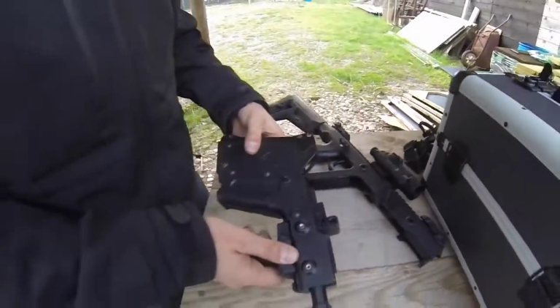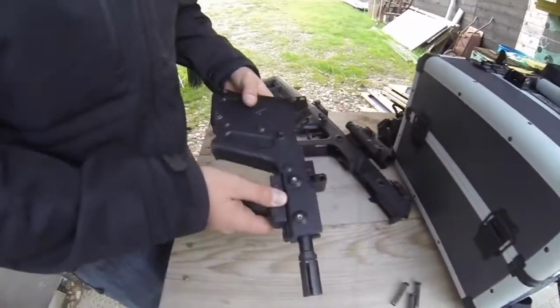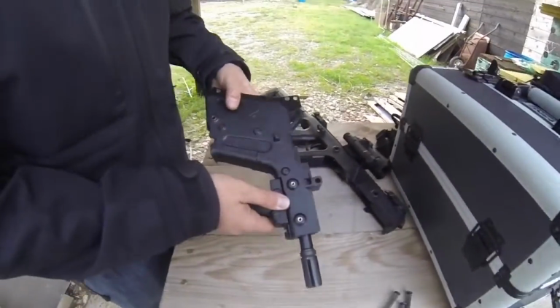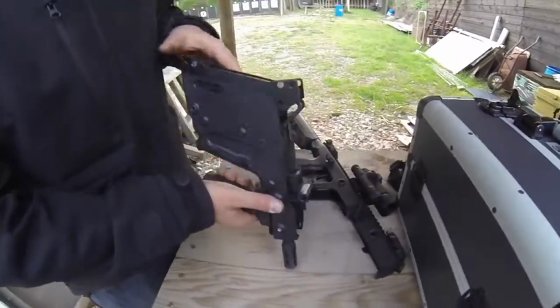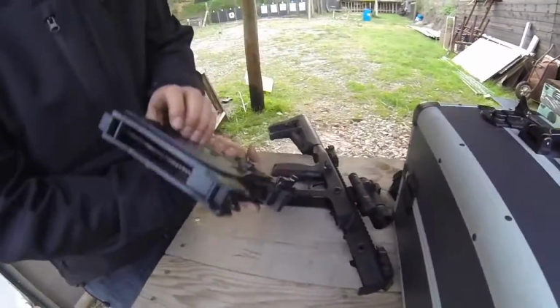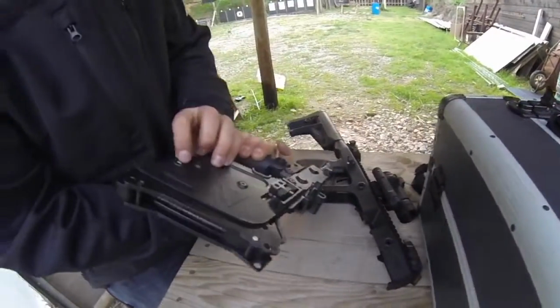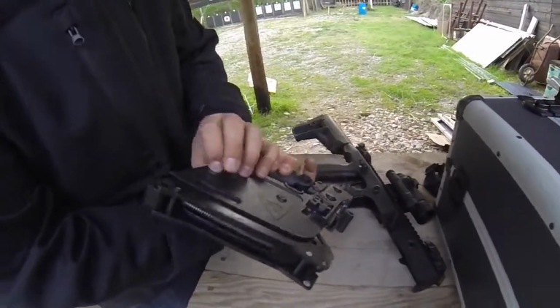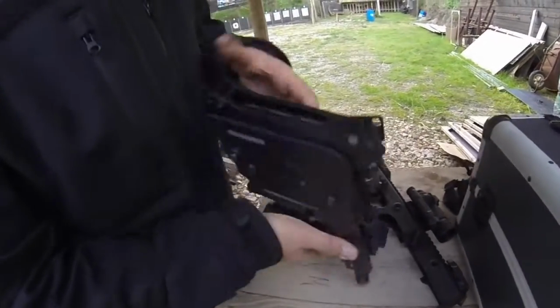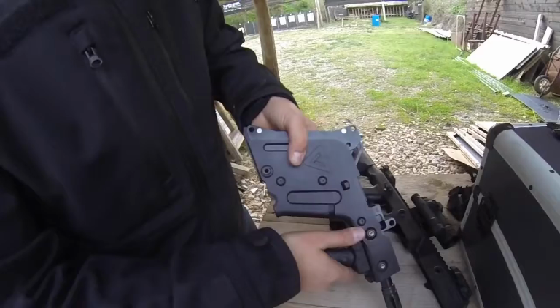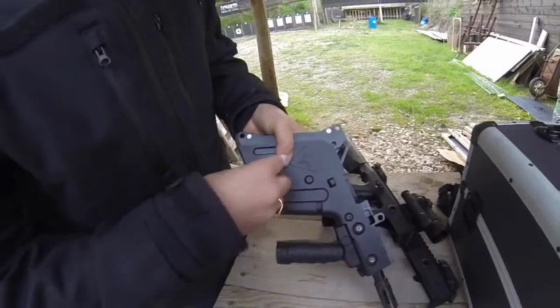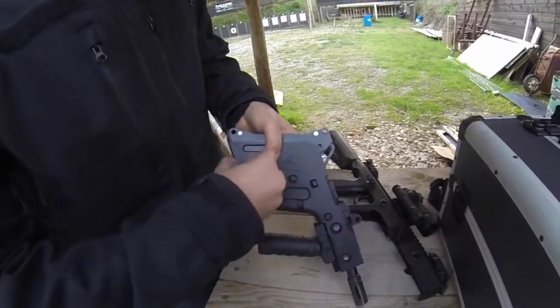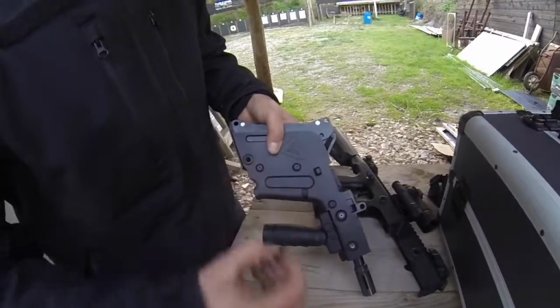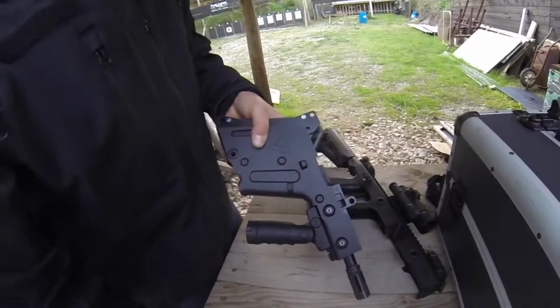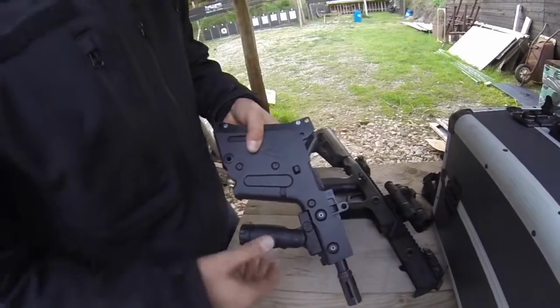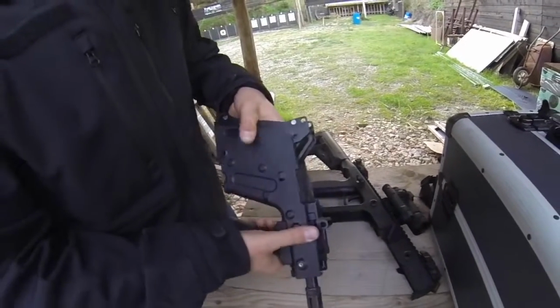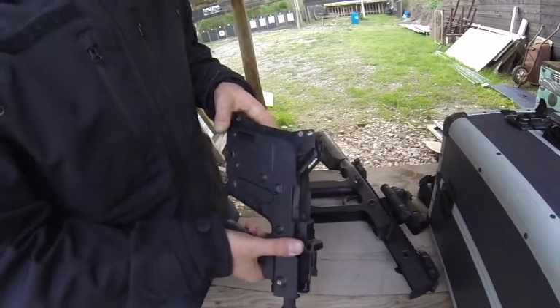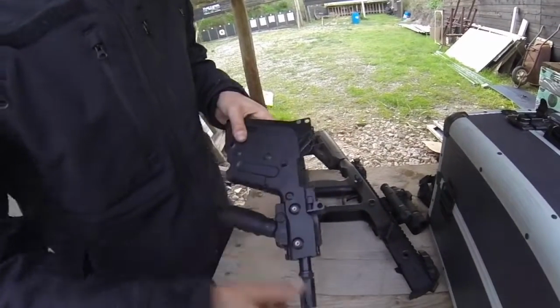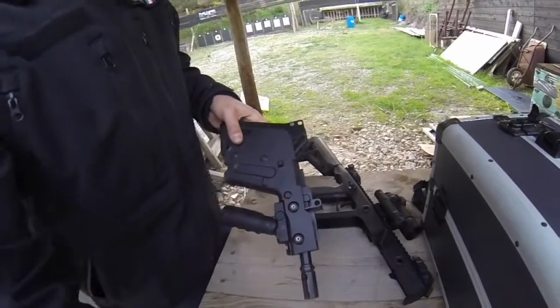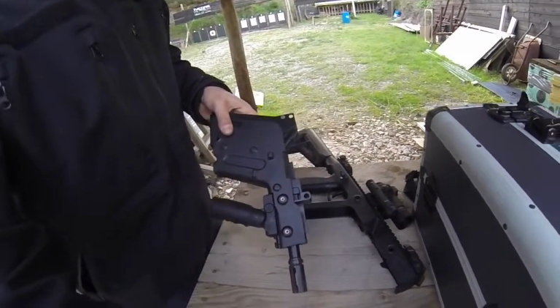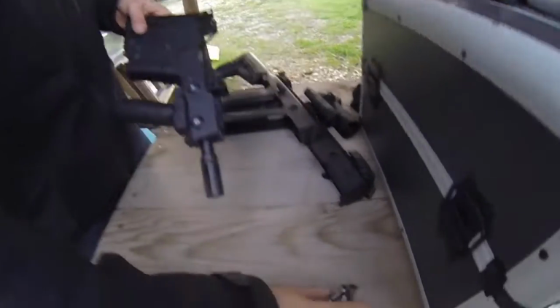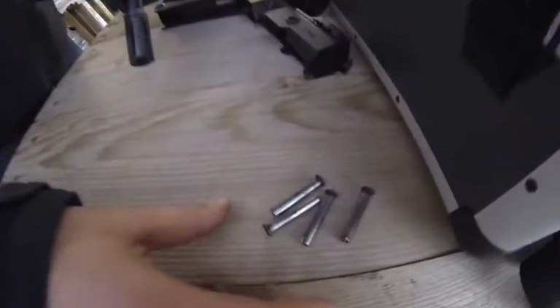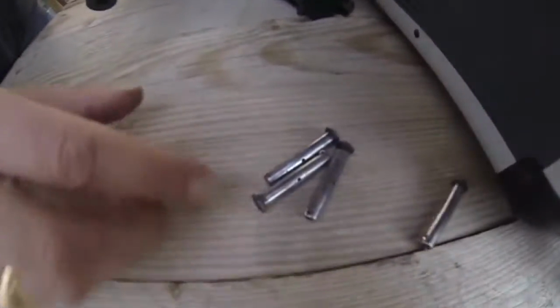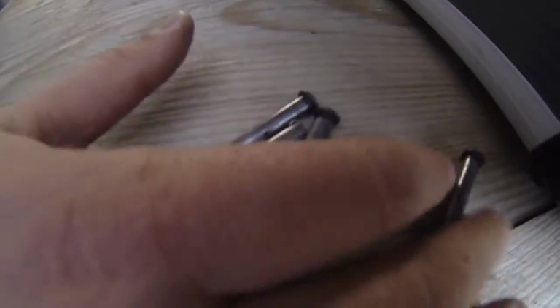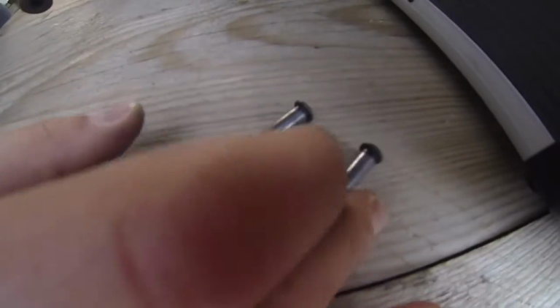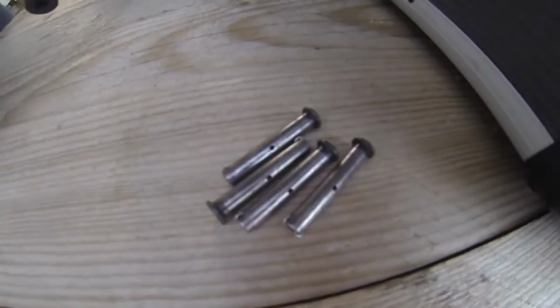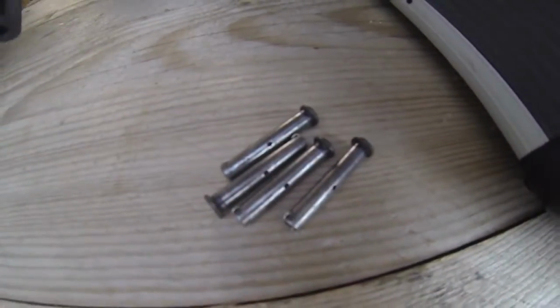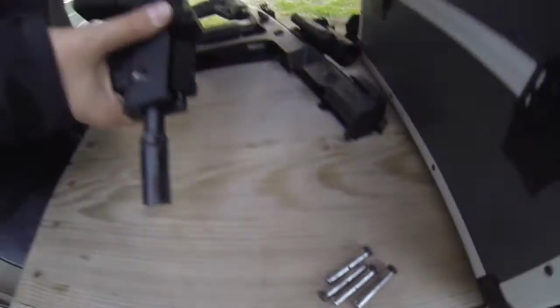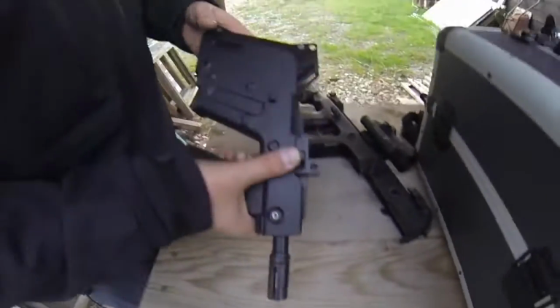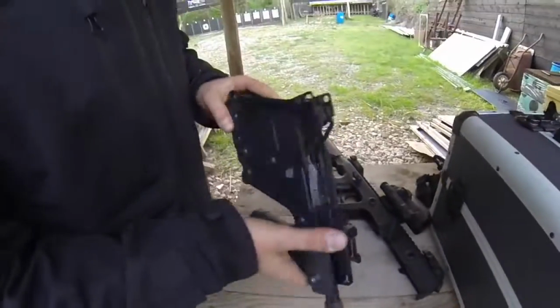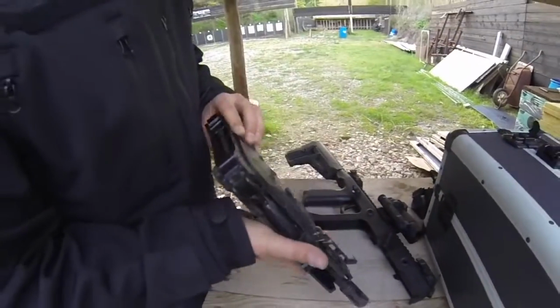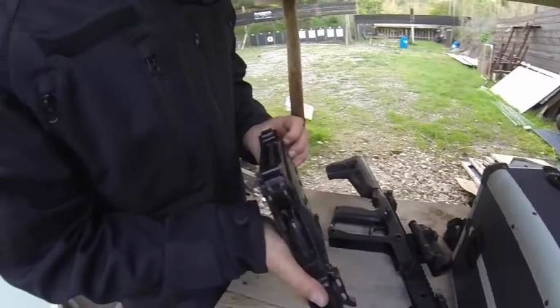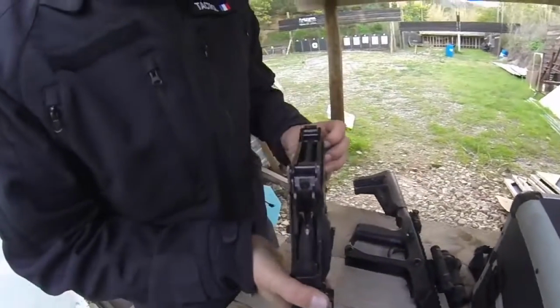Une fois que vous êtes sur cette partie là, vous avez la dernière goupille à enlever, qui d'ailleurs est la même que les 3 autres — ça permet d'éviter de se tromper. Et à ce moment là, vous pouvez enlever tout le système.